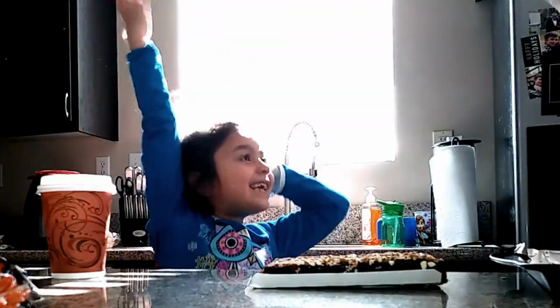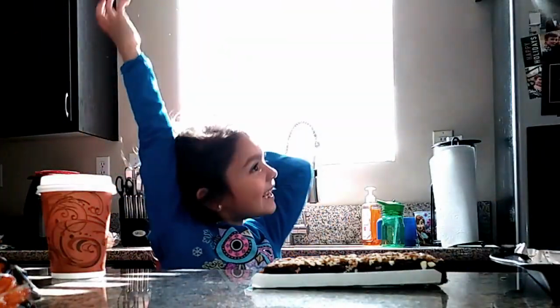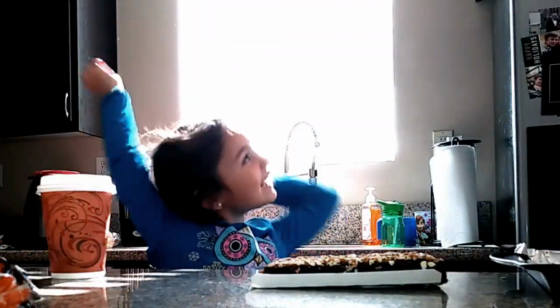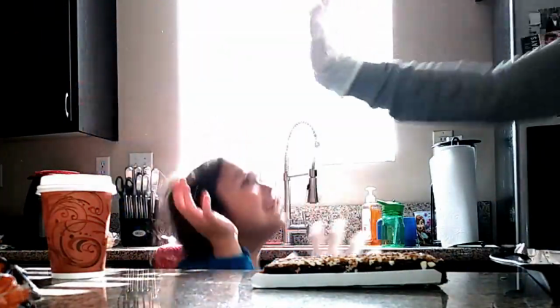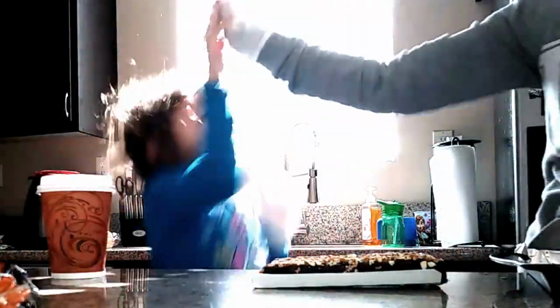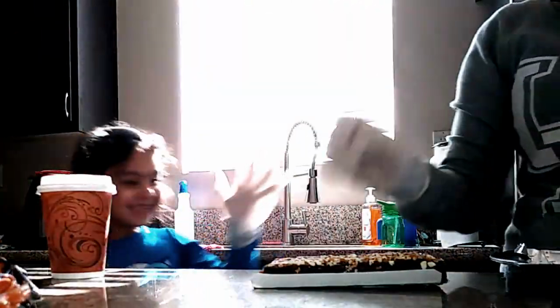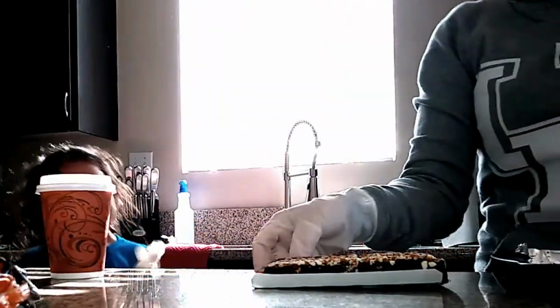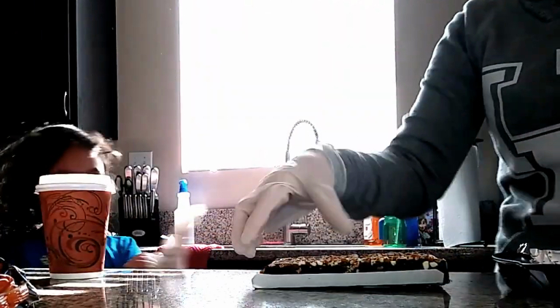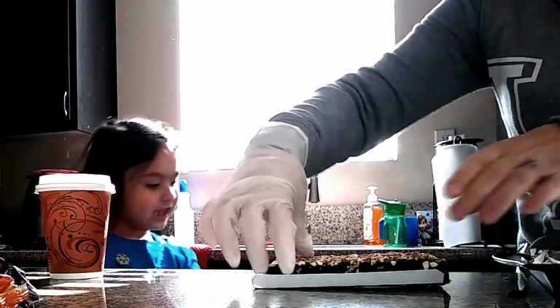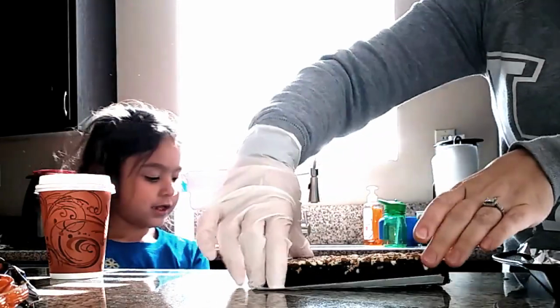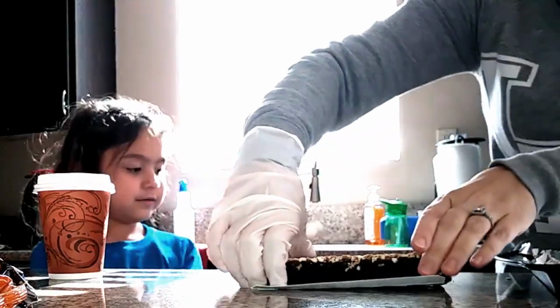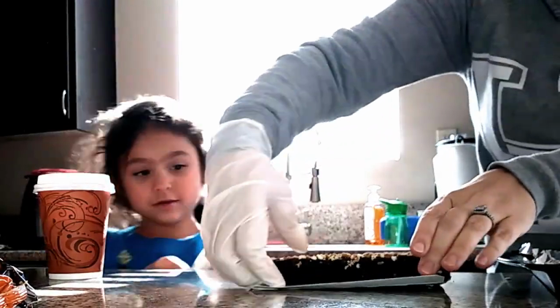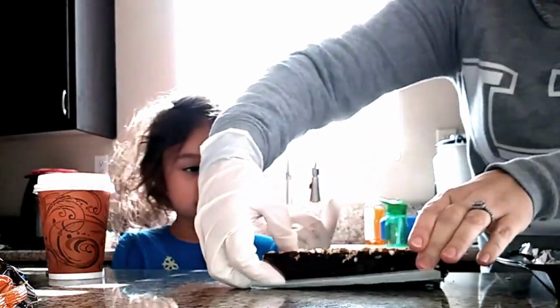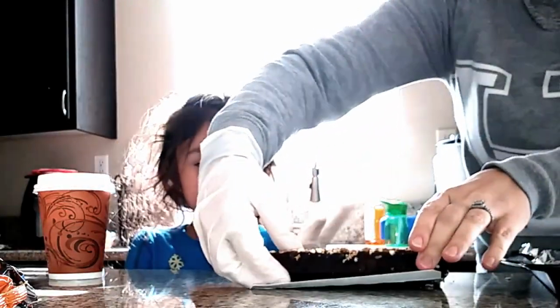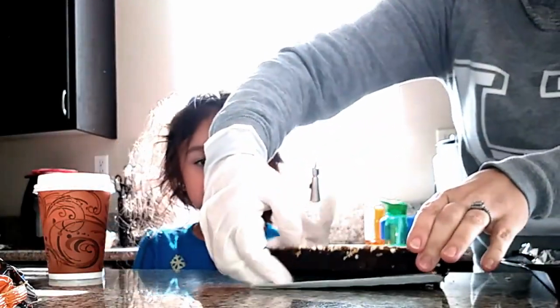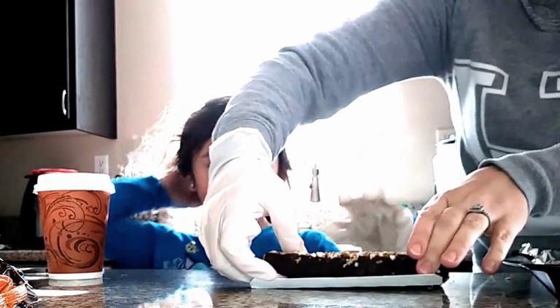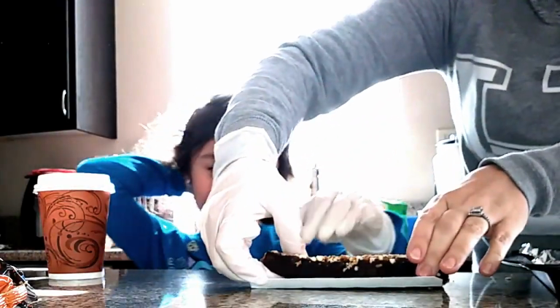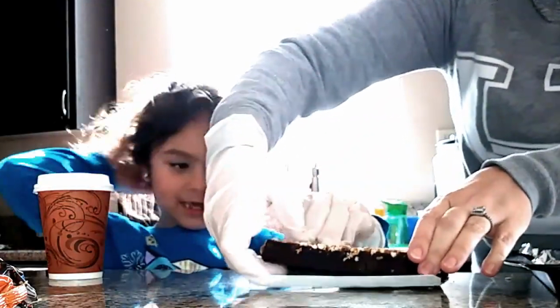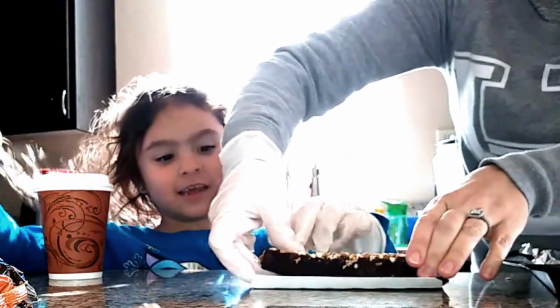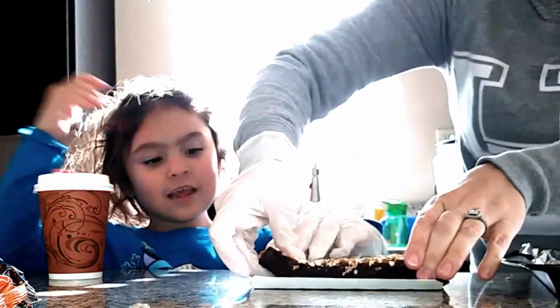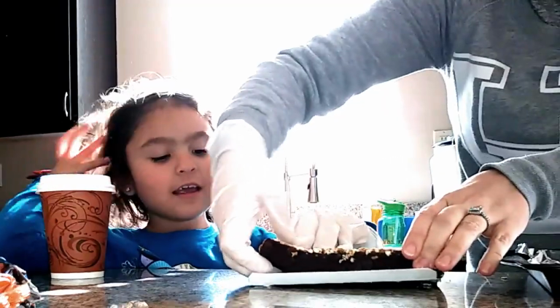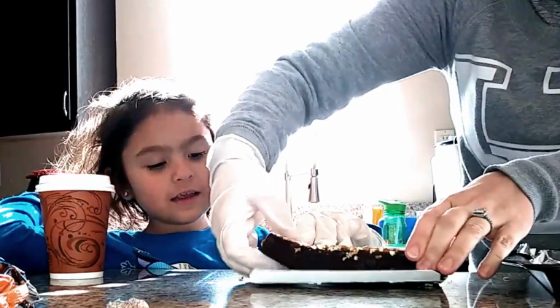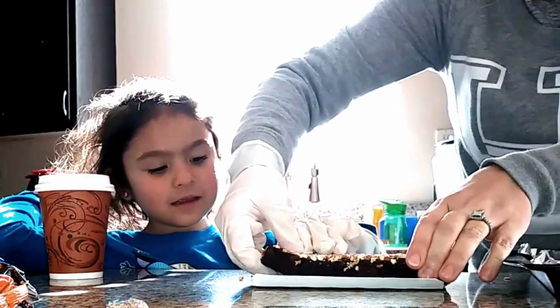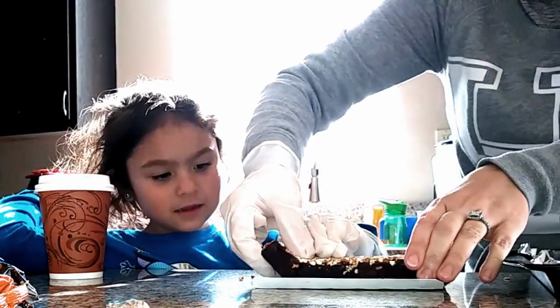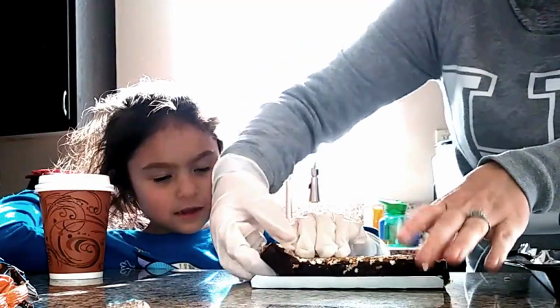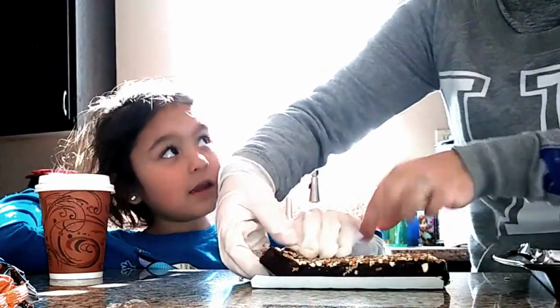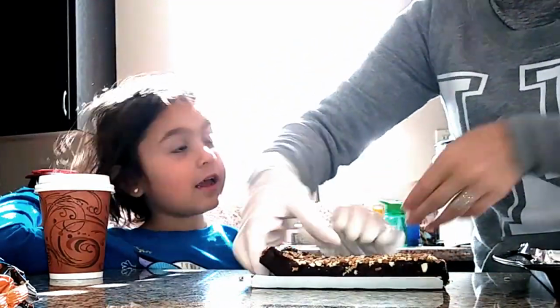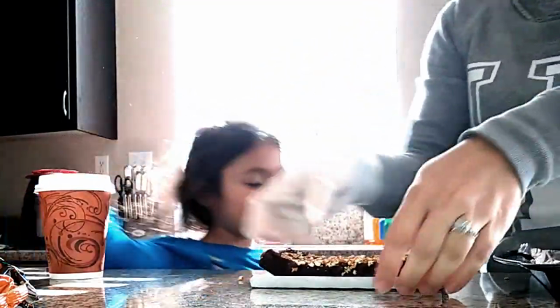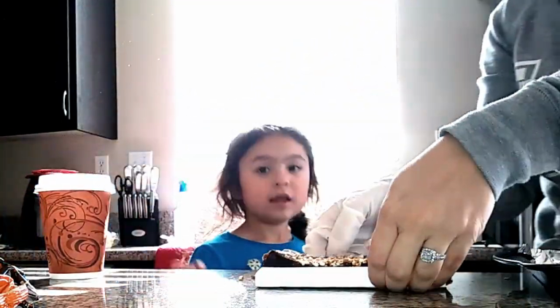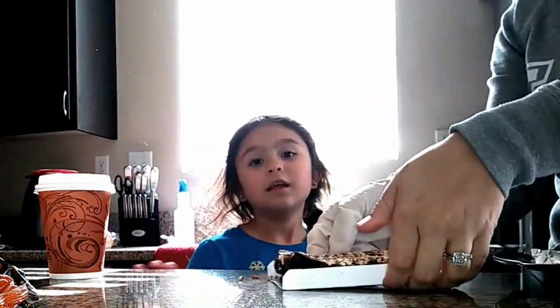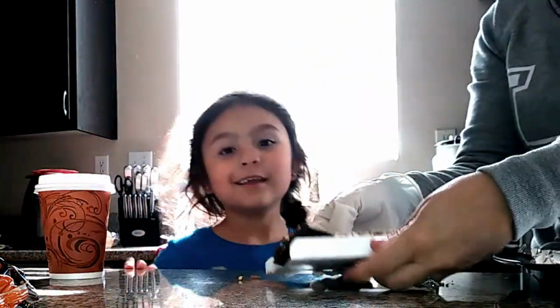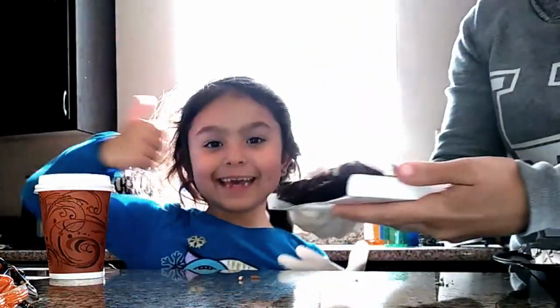Who loves Christmas? Me. So we're going to take little chunks of this and we're going to put them. How about I break them and give them to you, and you stick them onto the pan. Yeah!